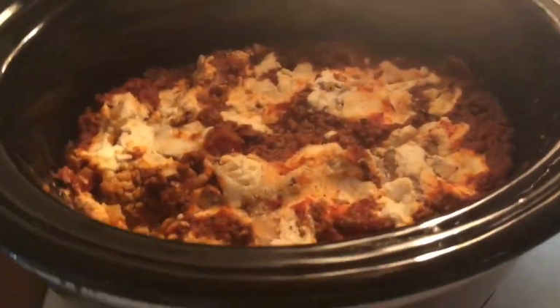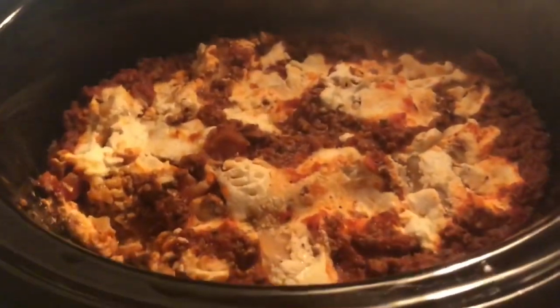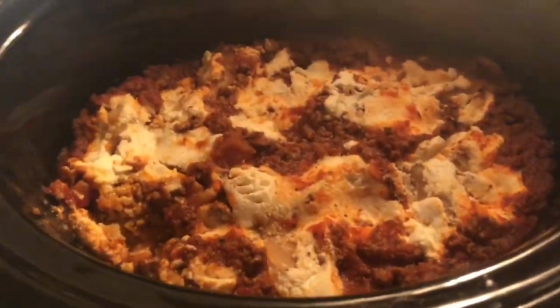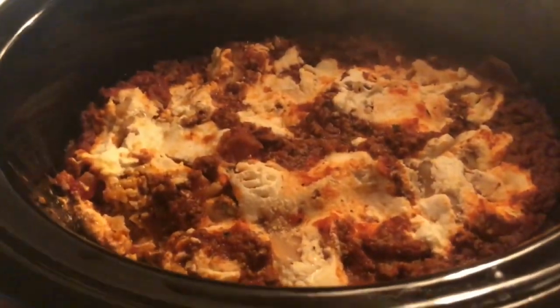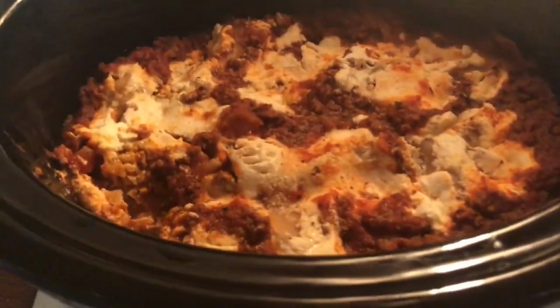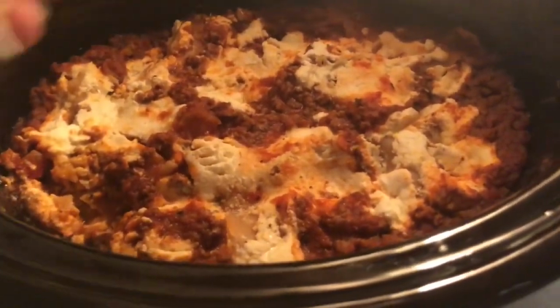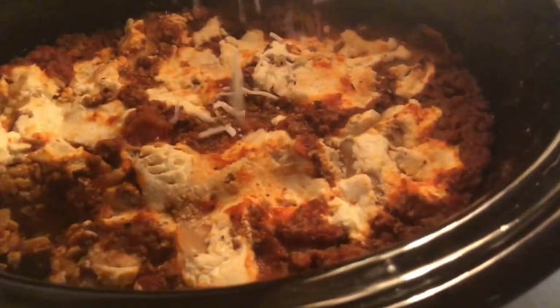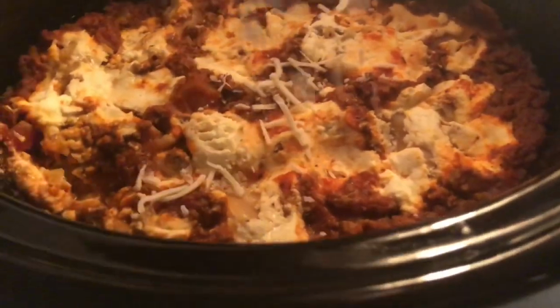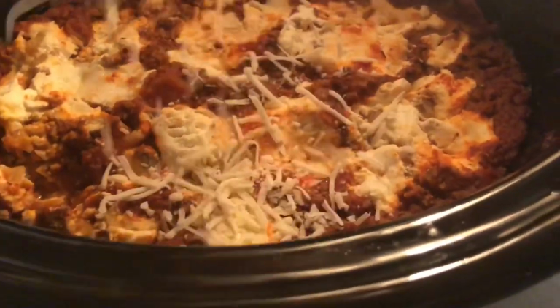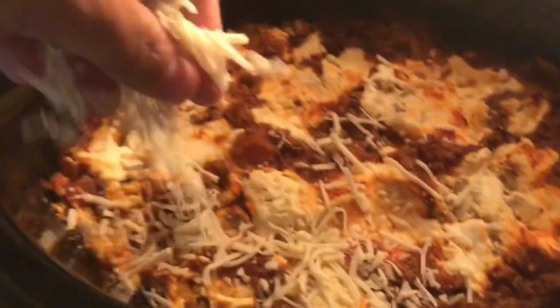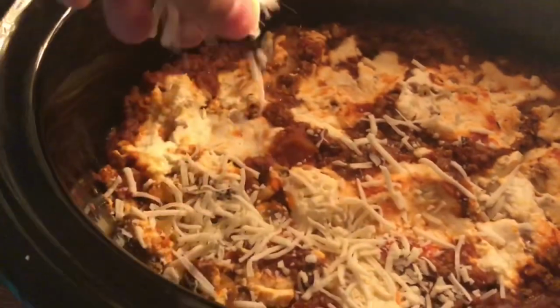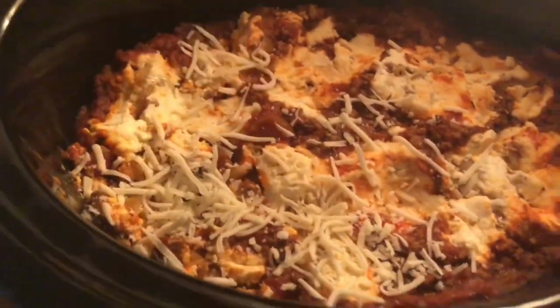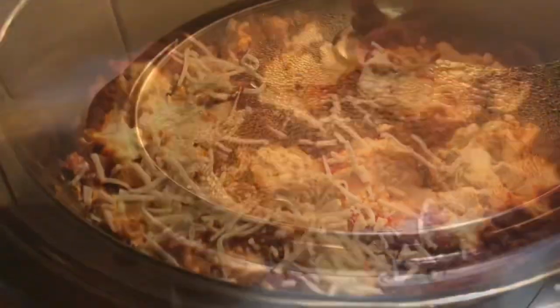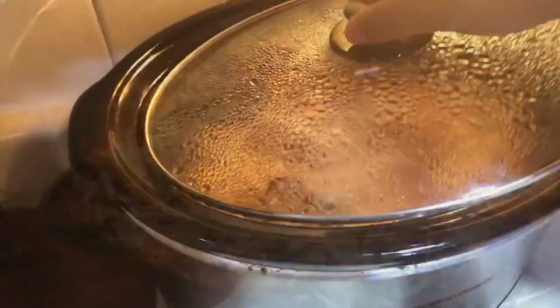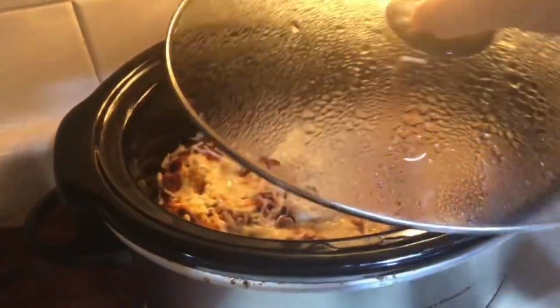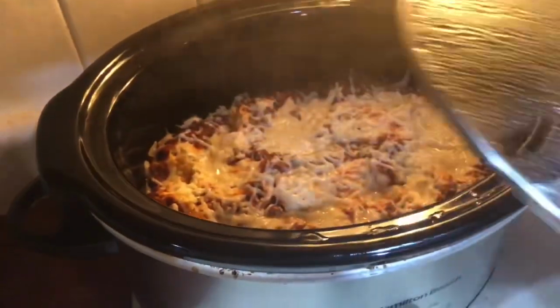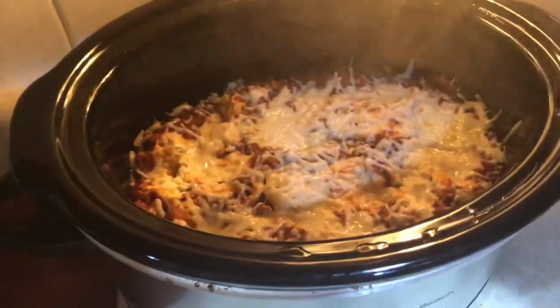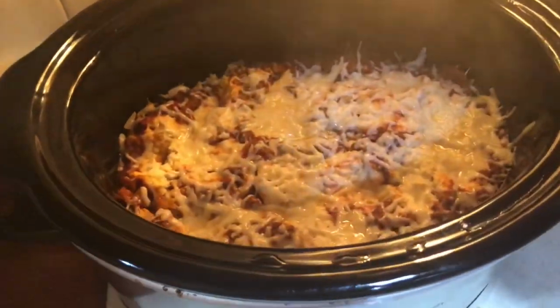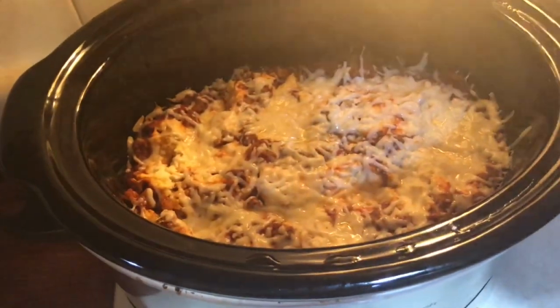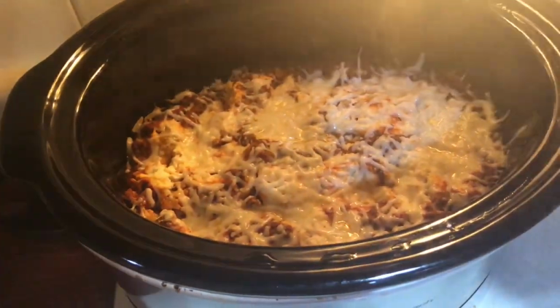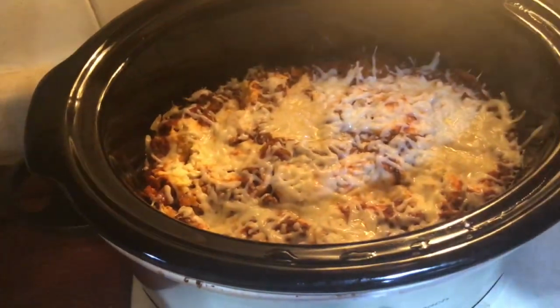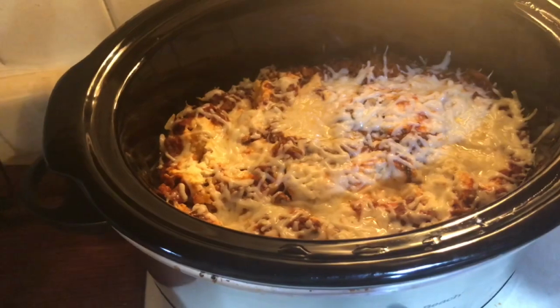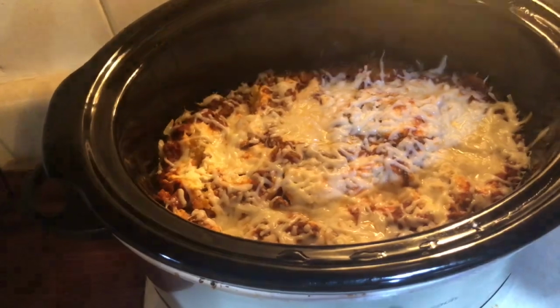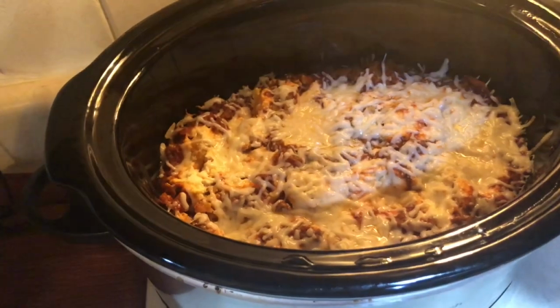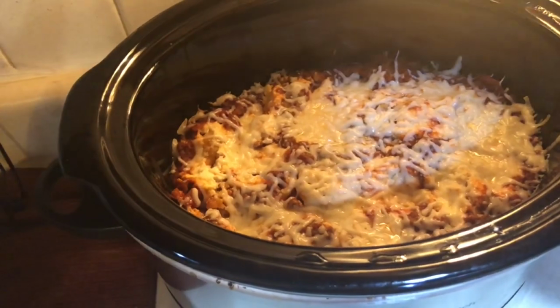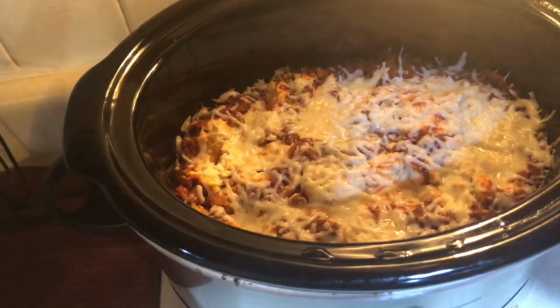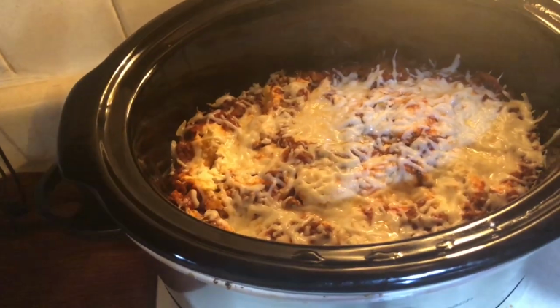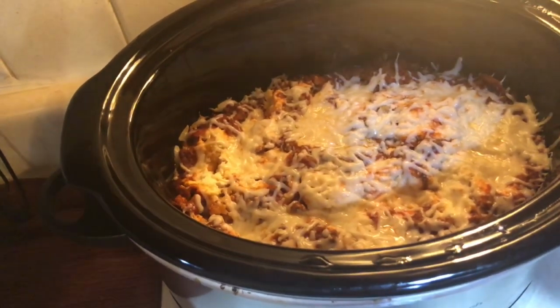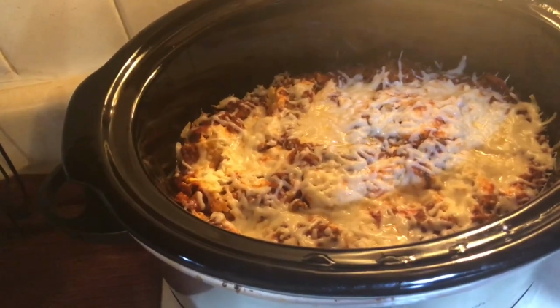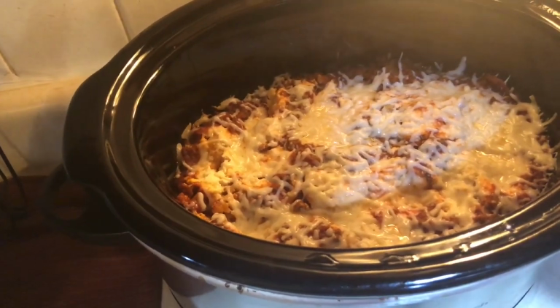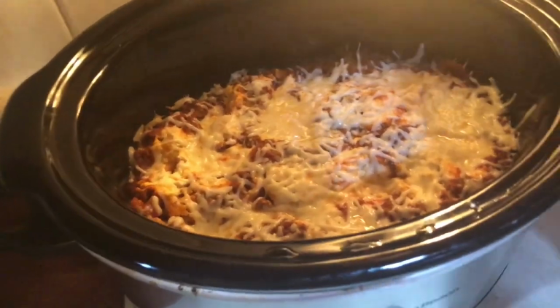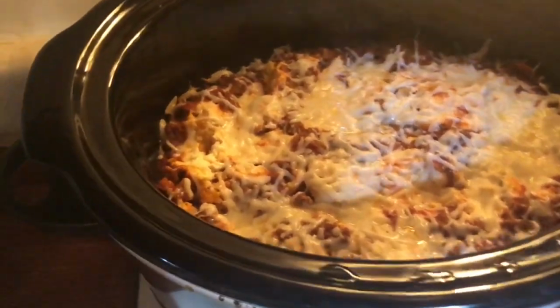Now that it is done cooking, I'm going to go ahead and add on my last layer of mozzarella cheese and let it cook for about five to ten more minutes. Once the cheese is done melting, I finish it and top it off with some parsley flakes.